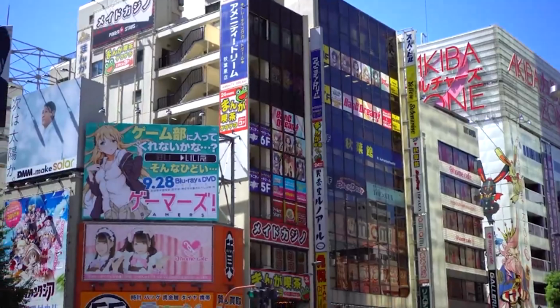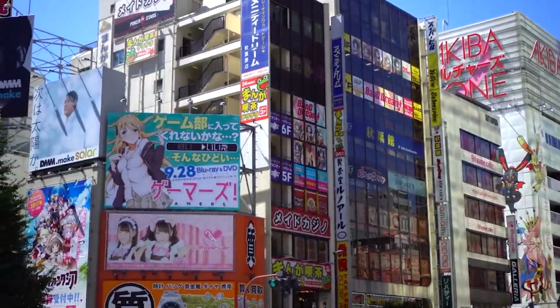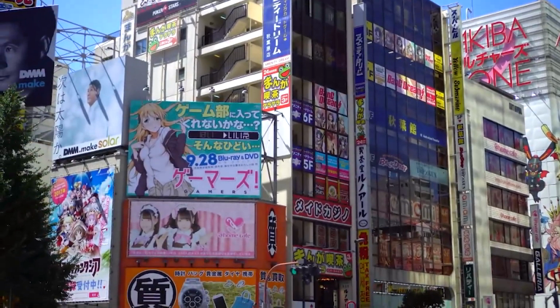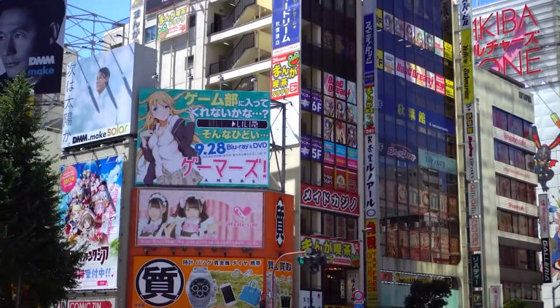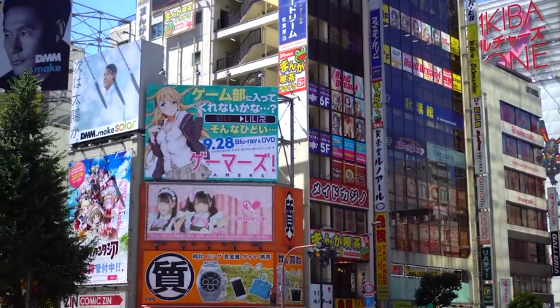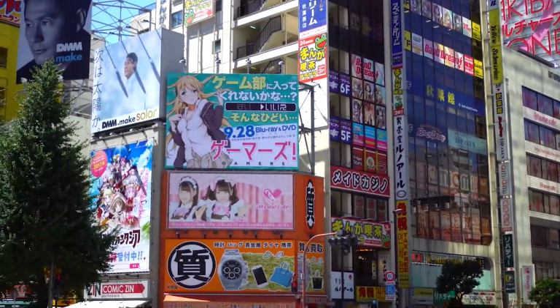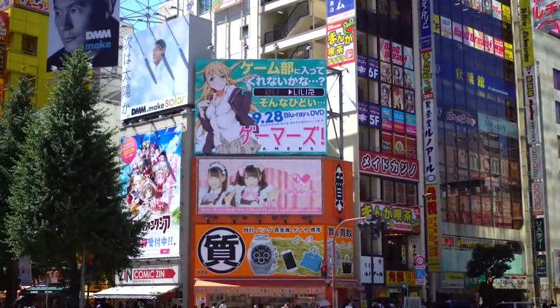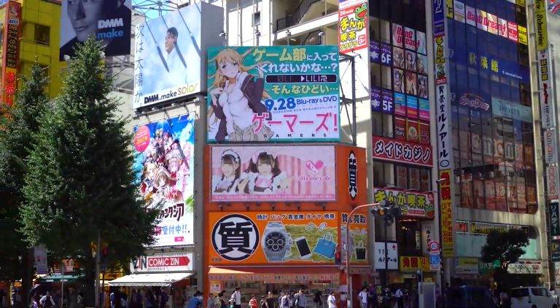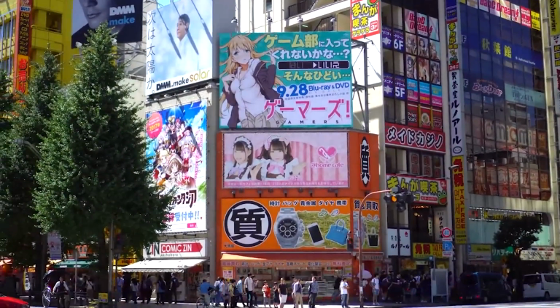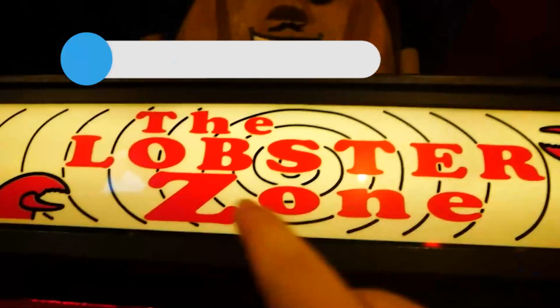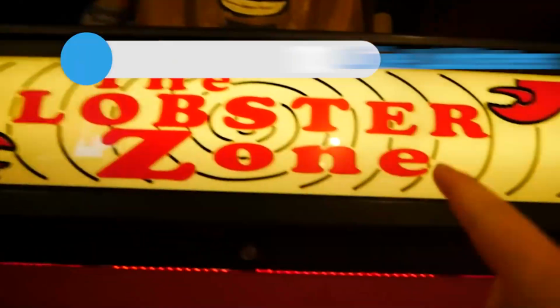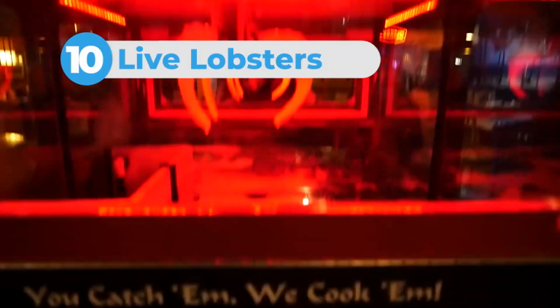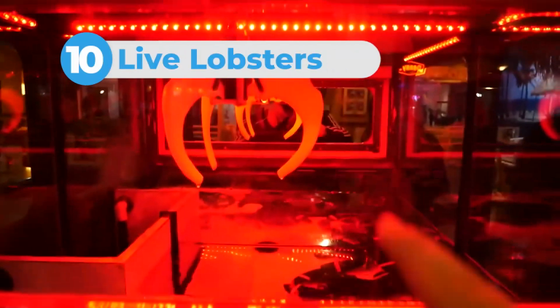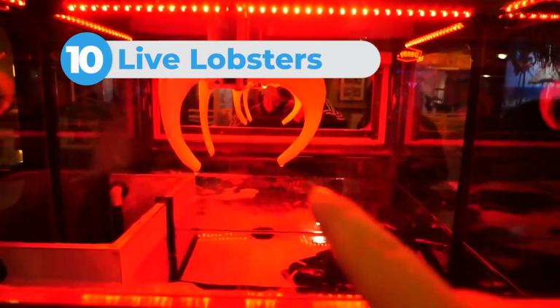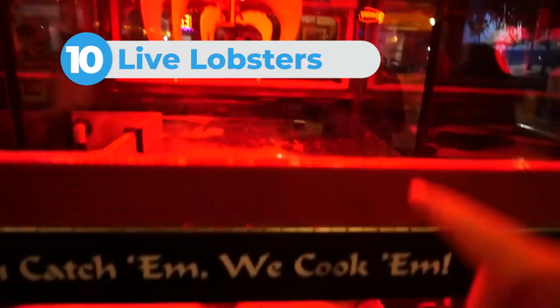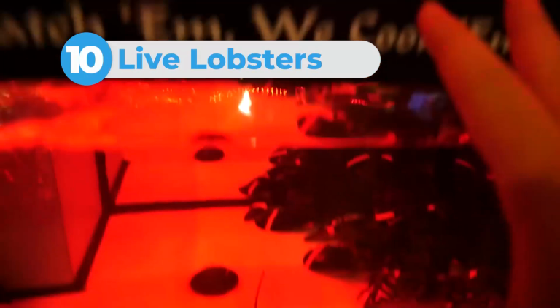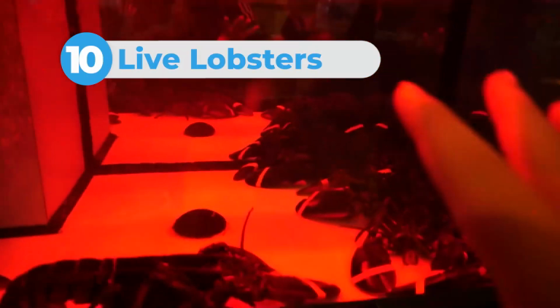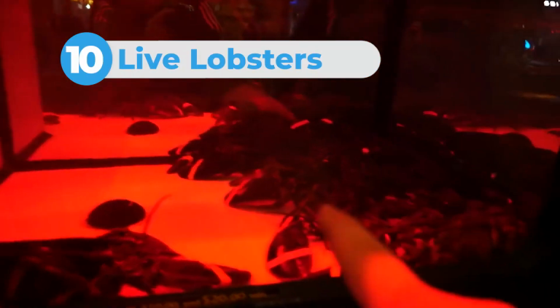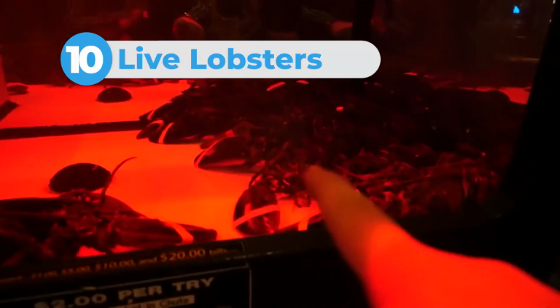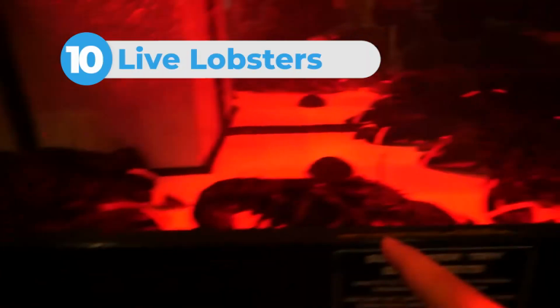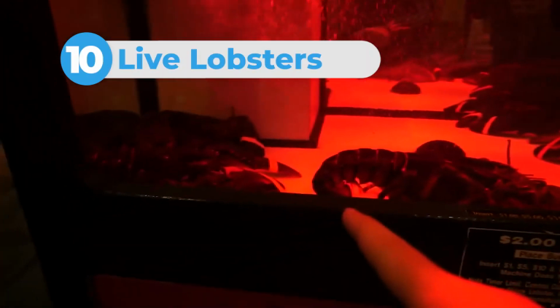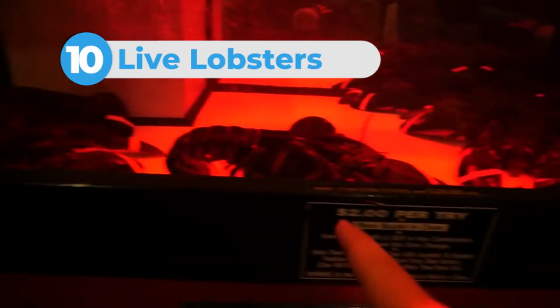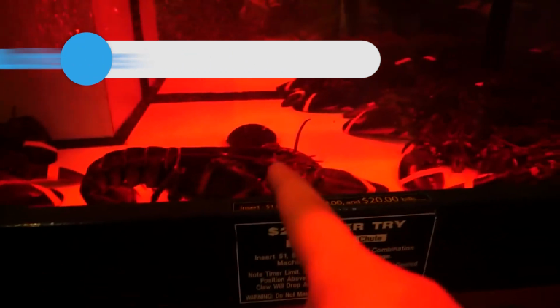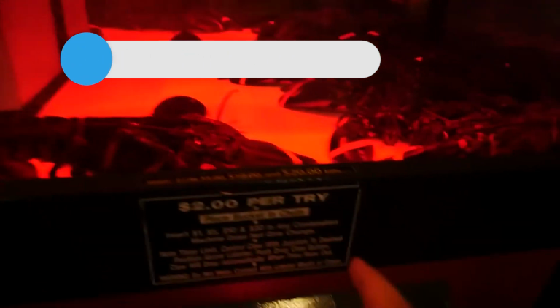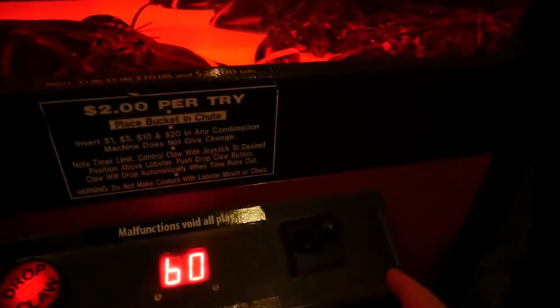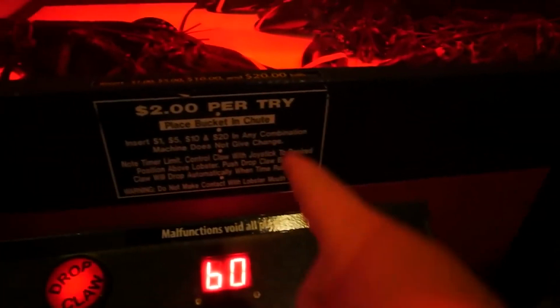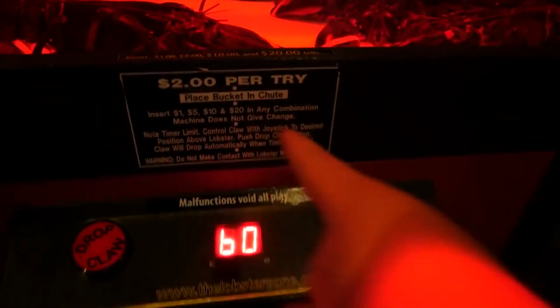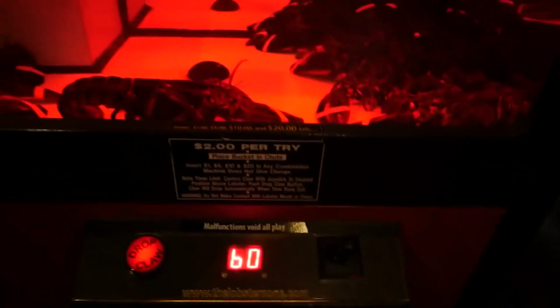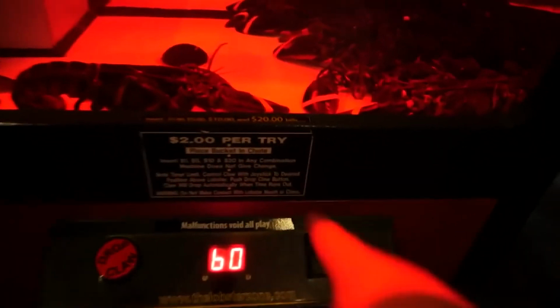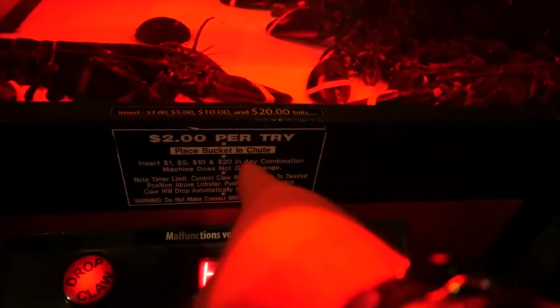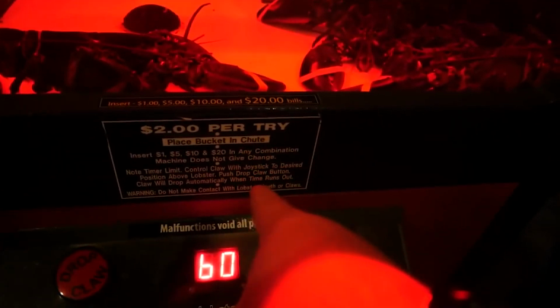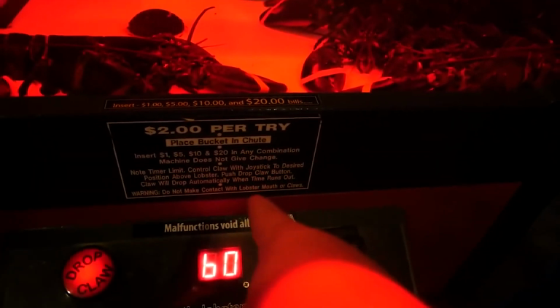The top 10 weirdest things ever sold in Japan. Number 10: live lobsters. Japan is such a seafood-rich country that you can find fresh seafood wherever you go, even in vending machines.